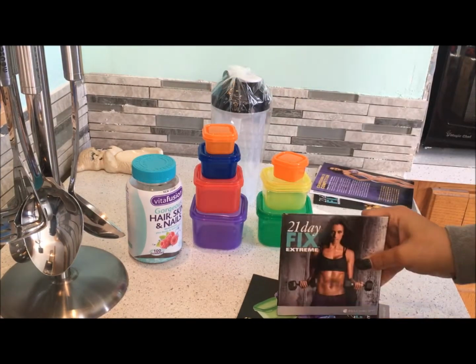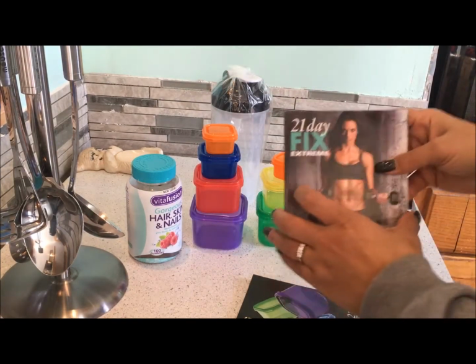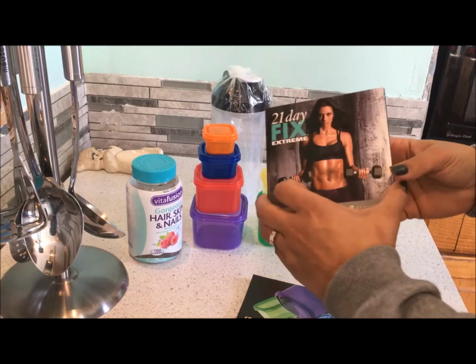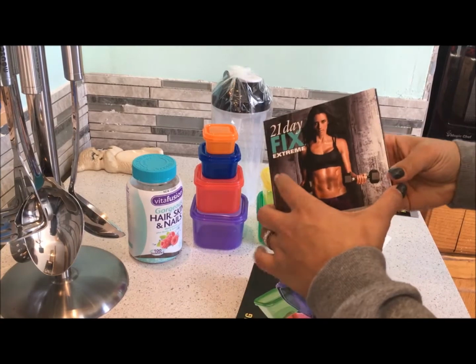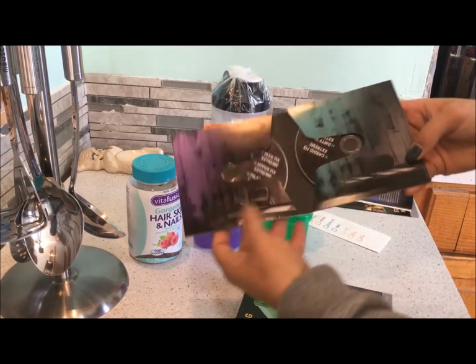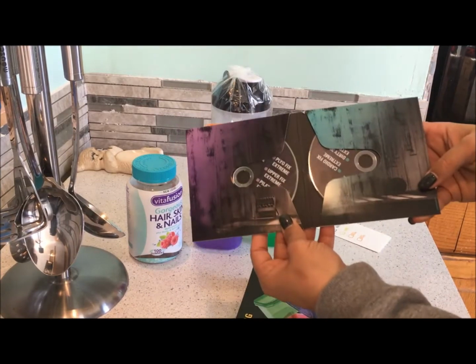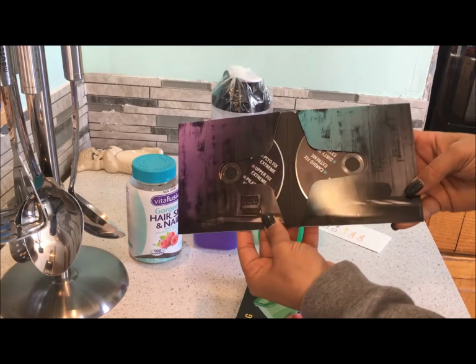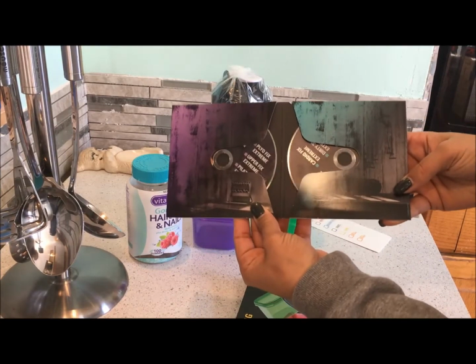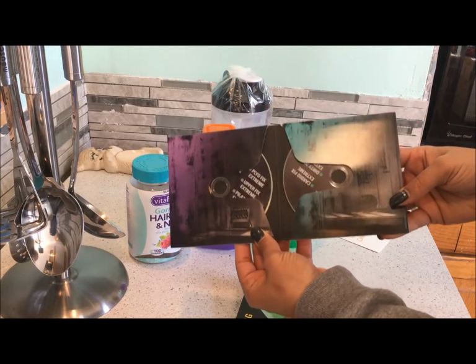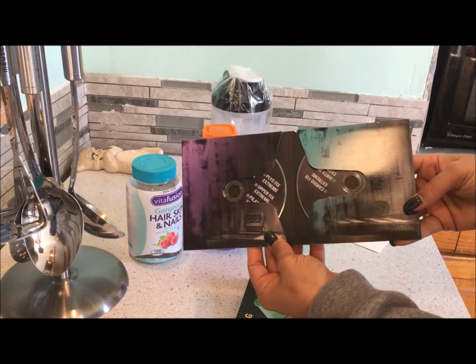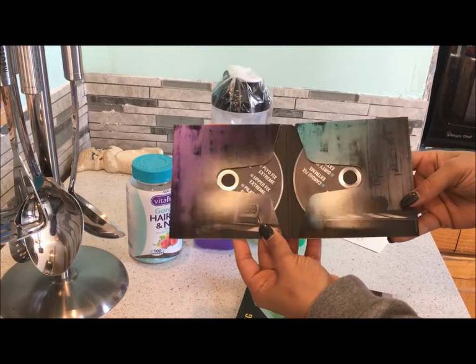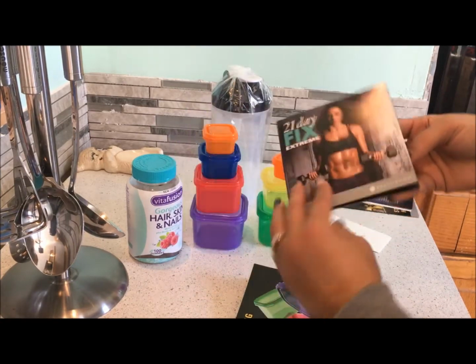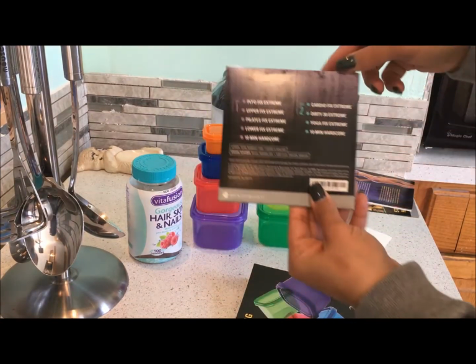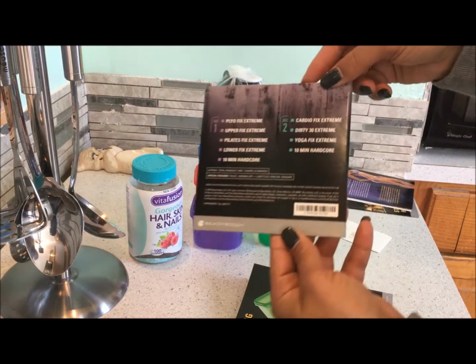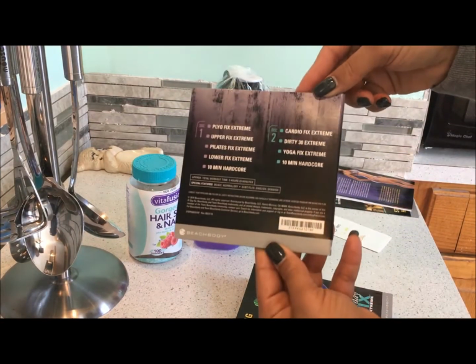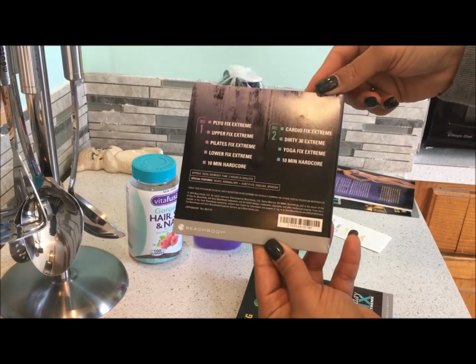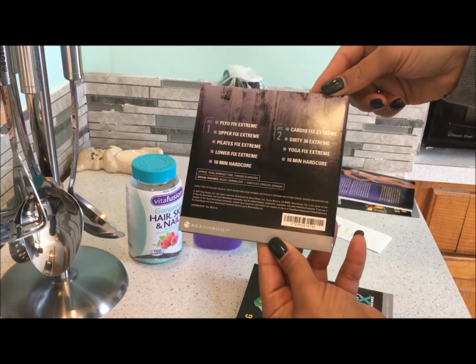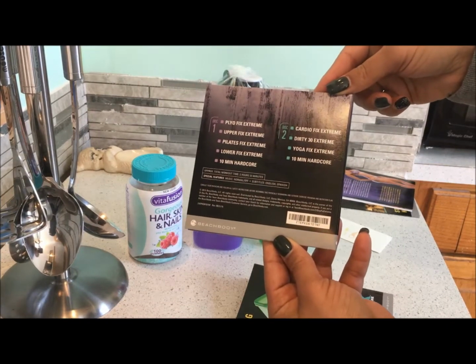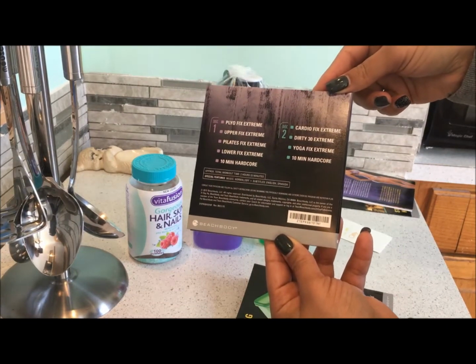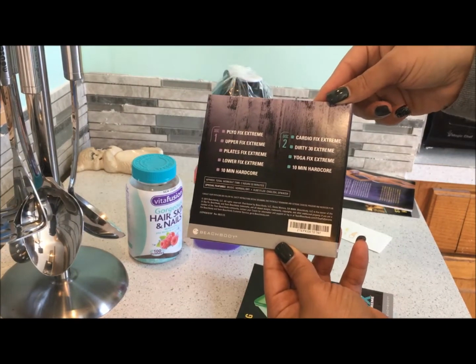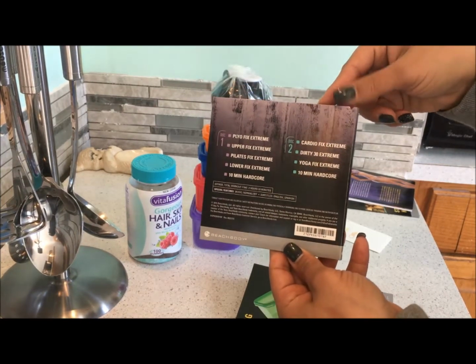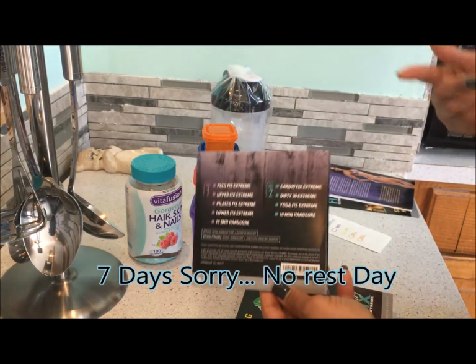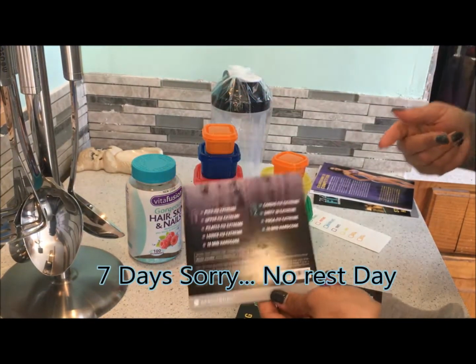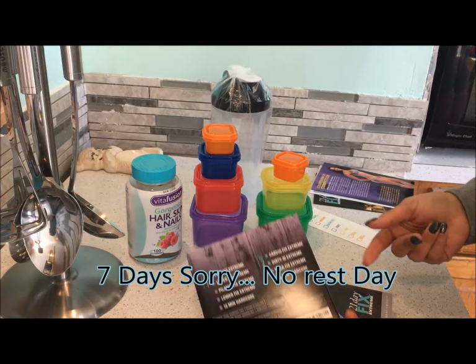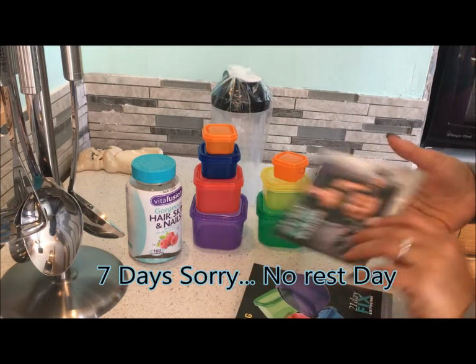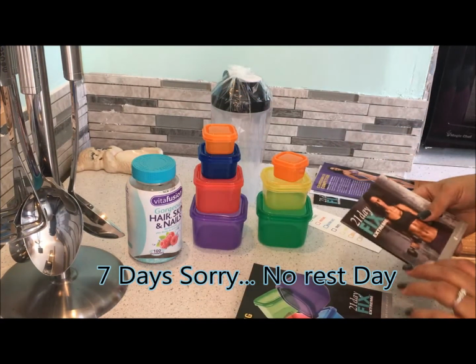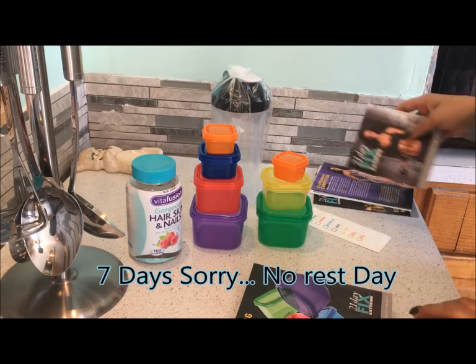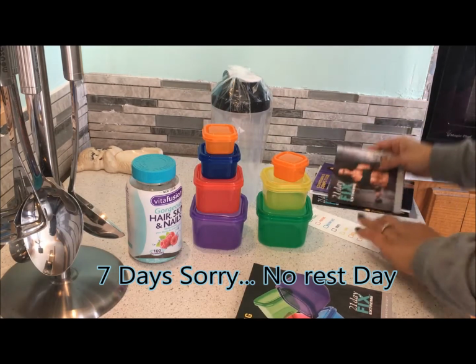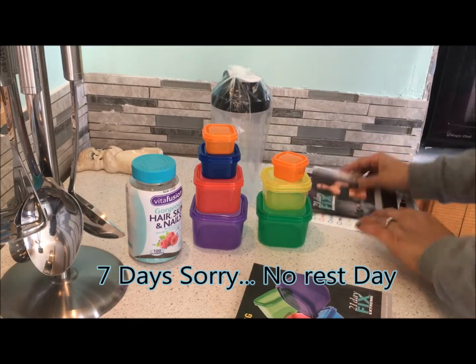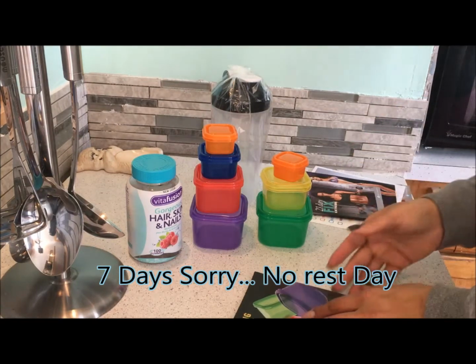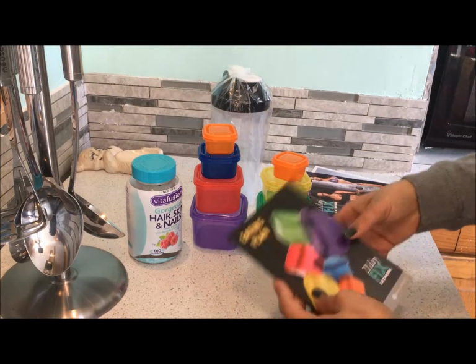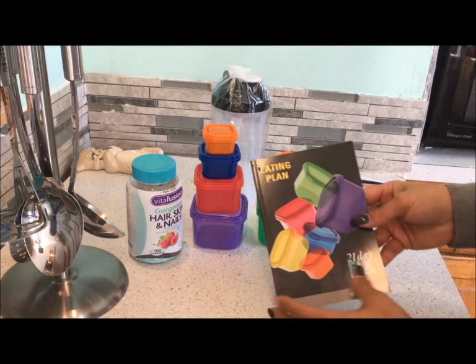It comes with two DVDs — all the workouts are on here. It is a six-day program; you get one rest day.